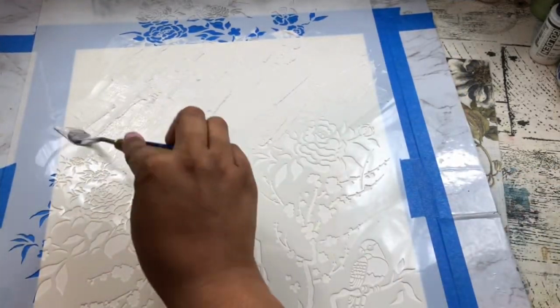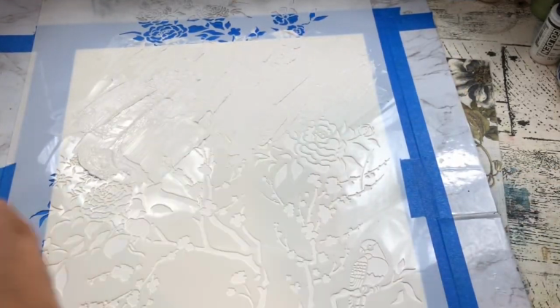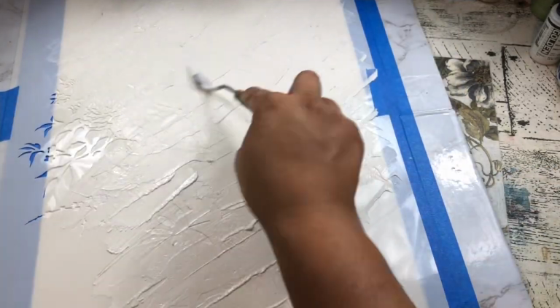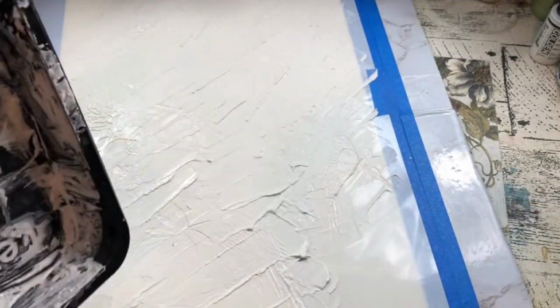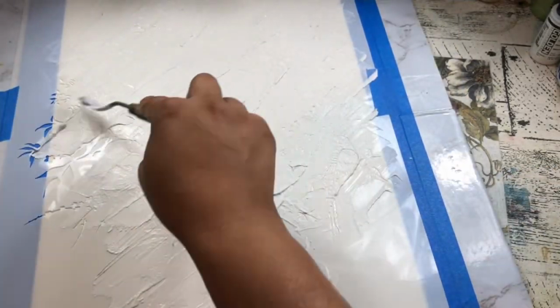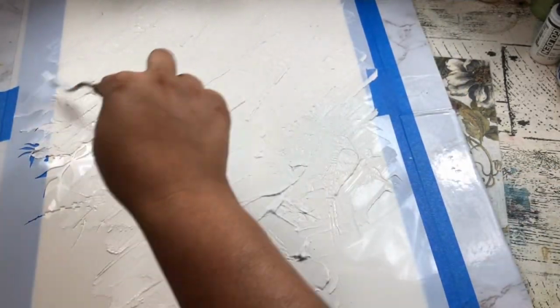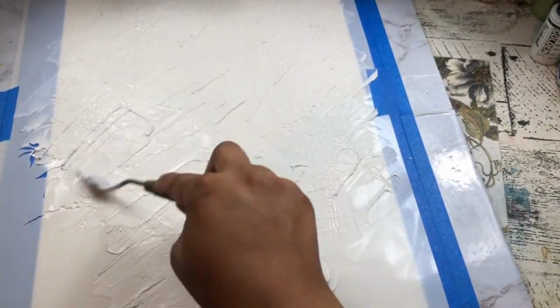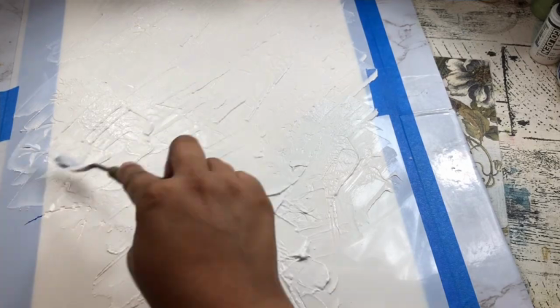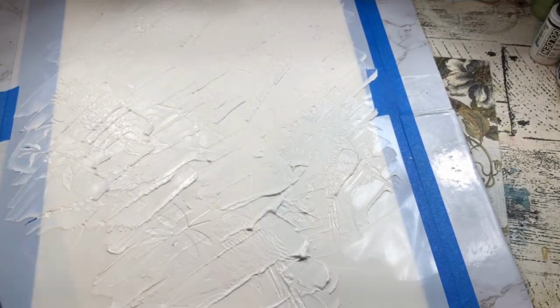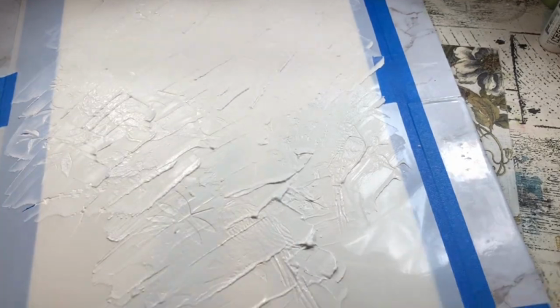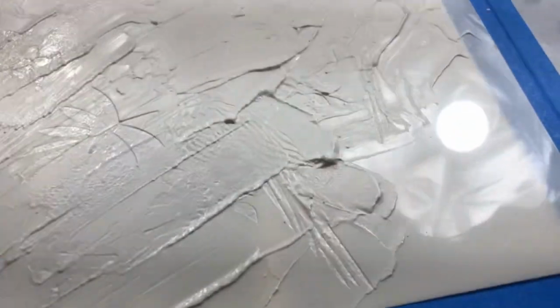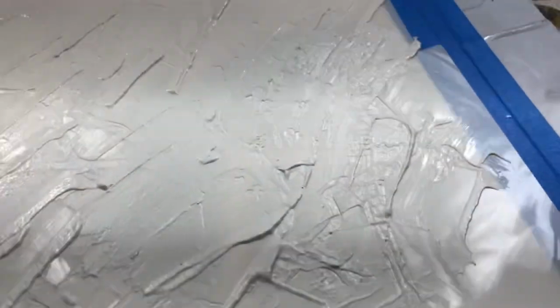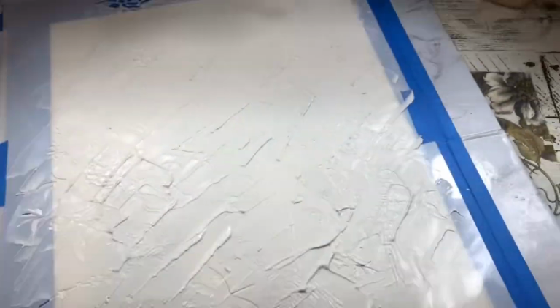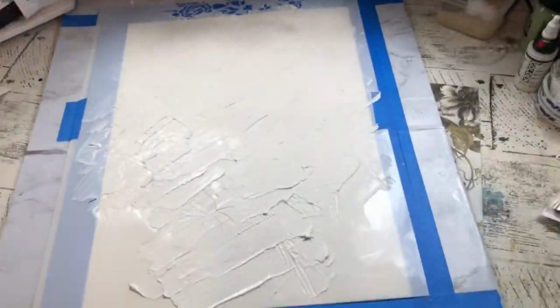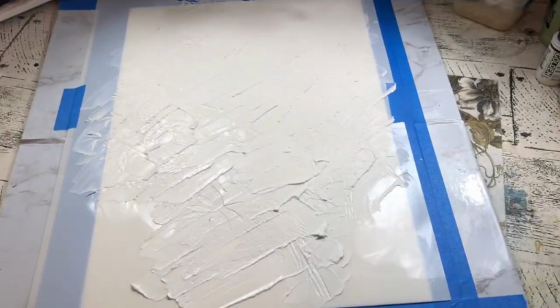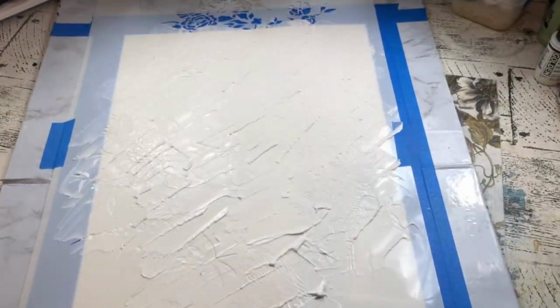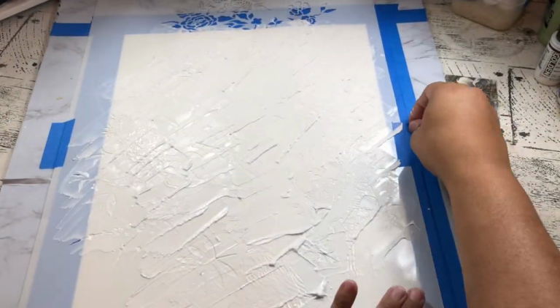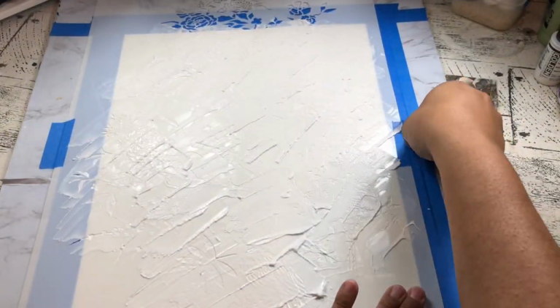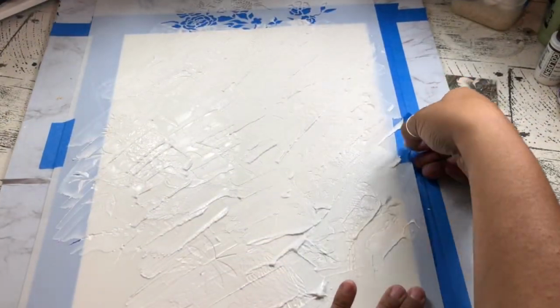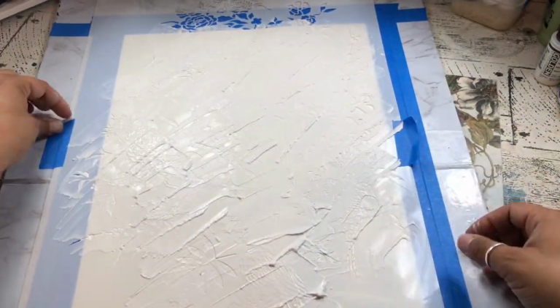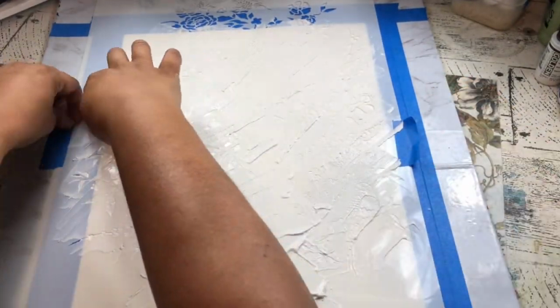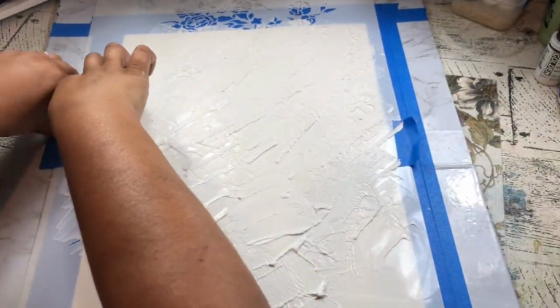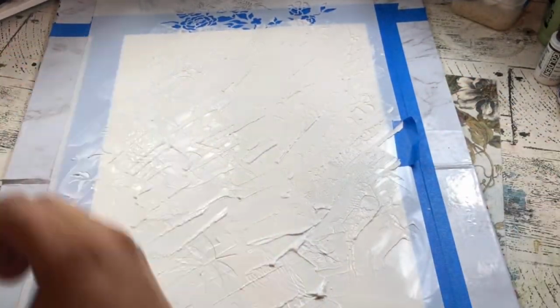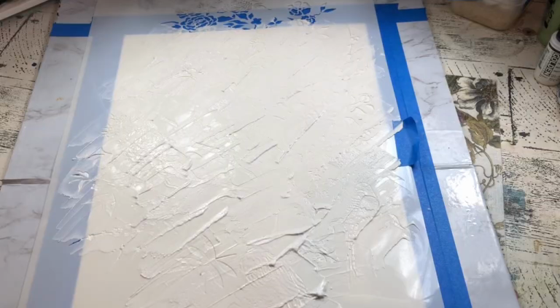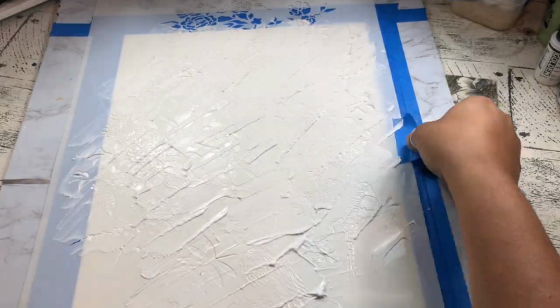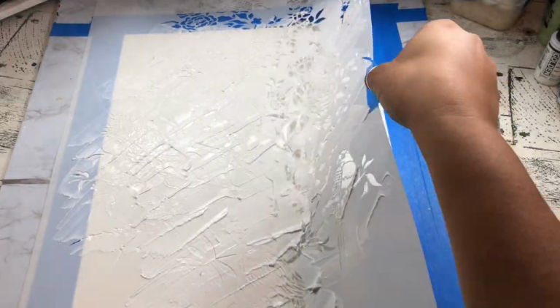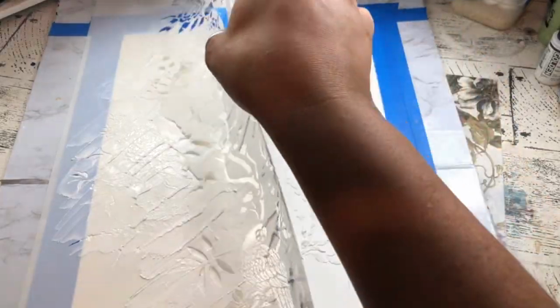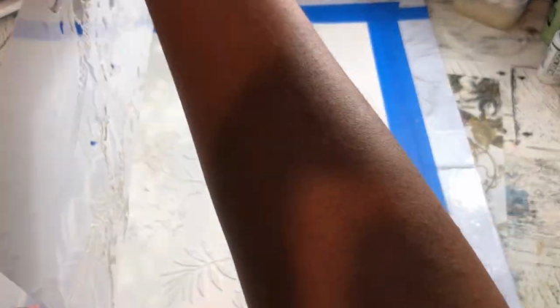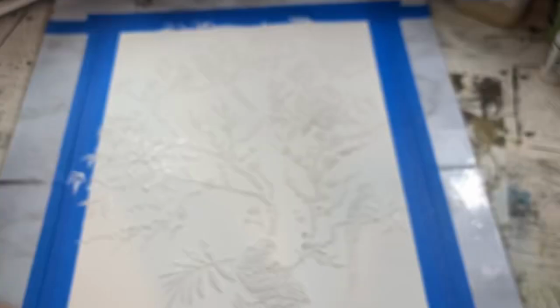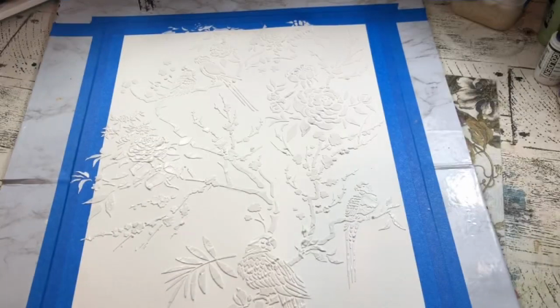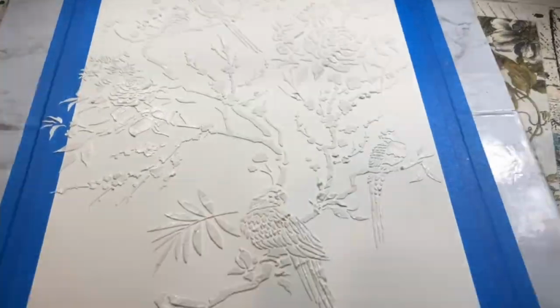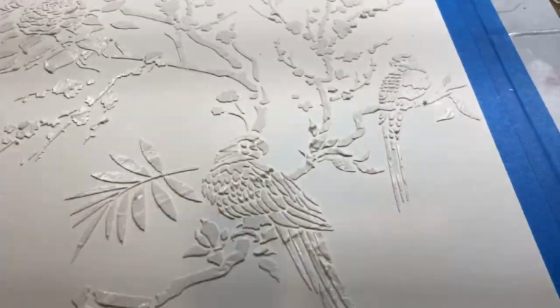Once you're done, you can carefully lift it off — you do not want to smudge that plaster — and then you're going to go ahead and dry that completely.